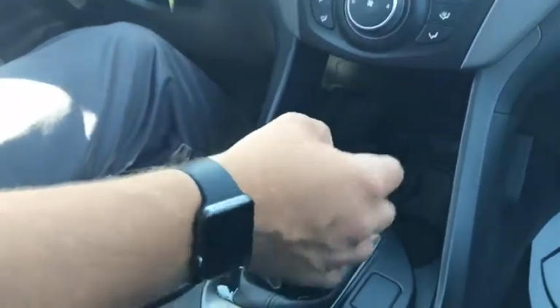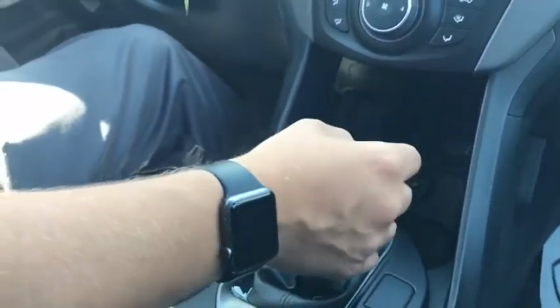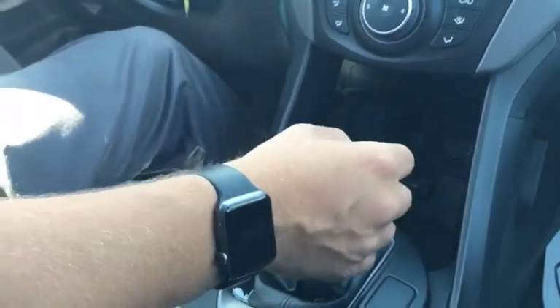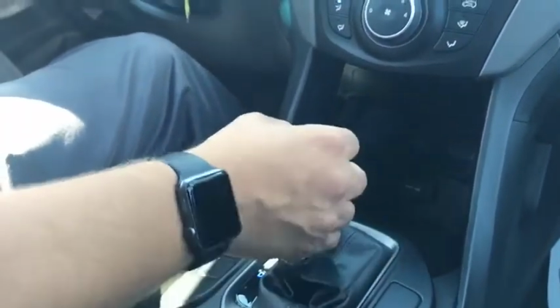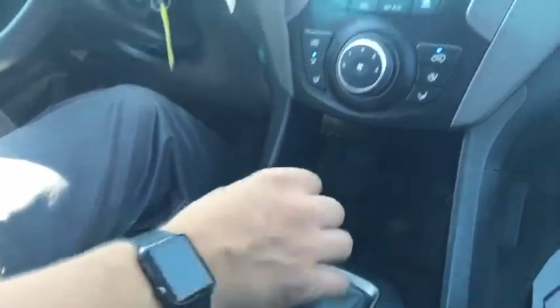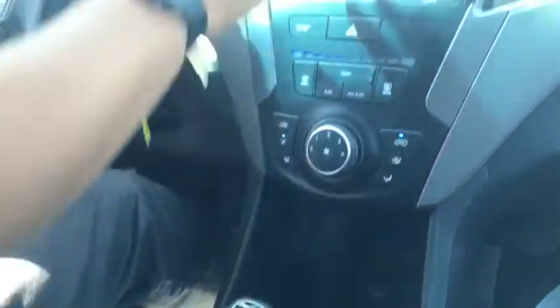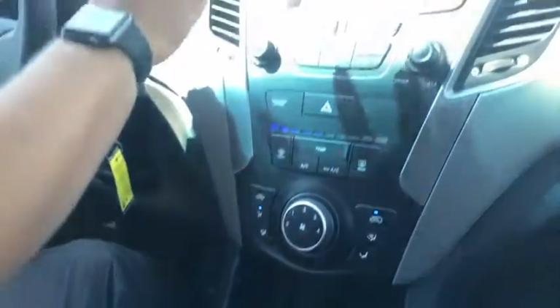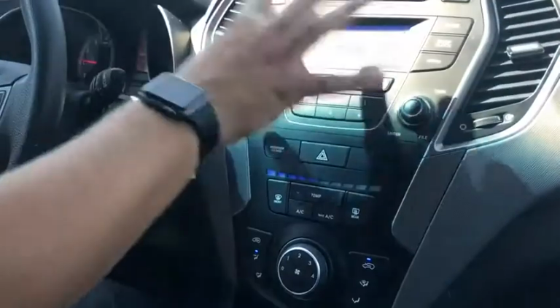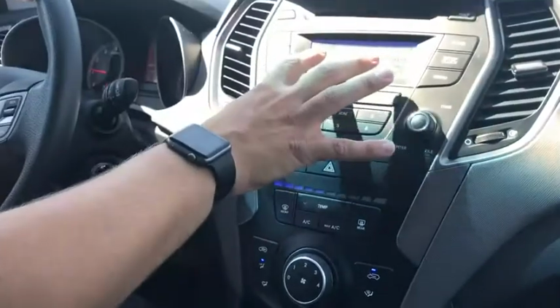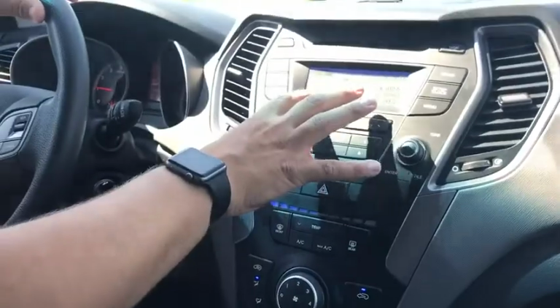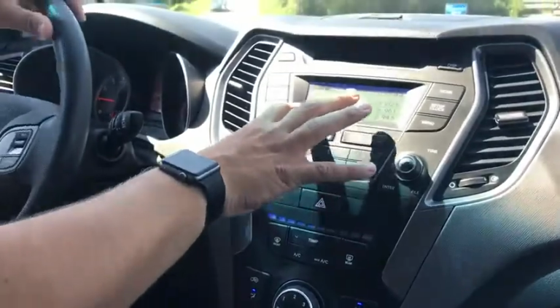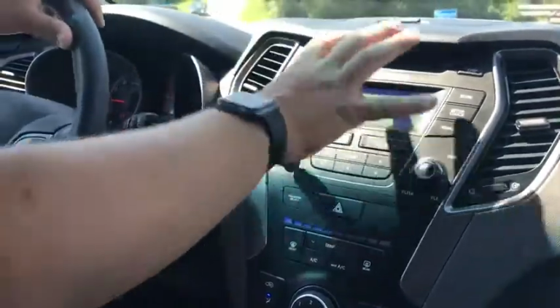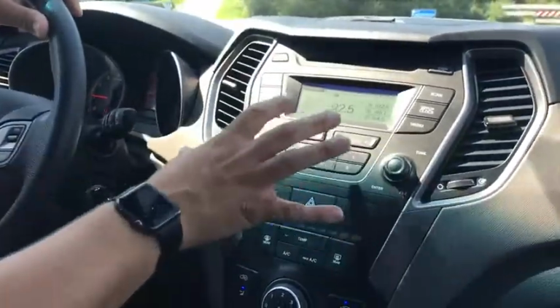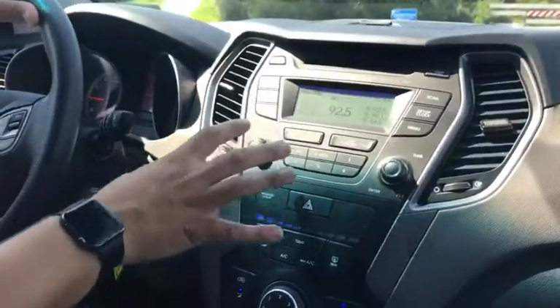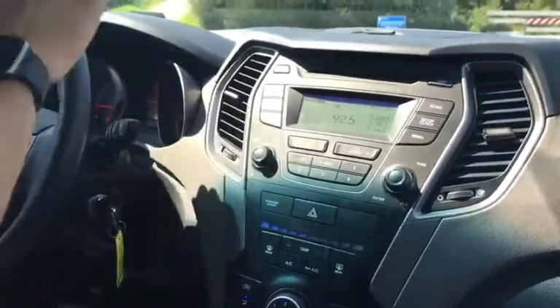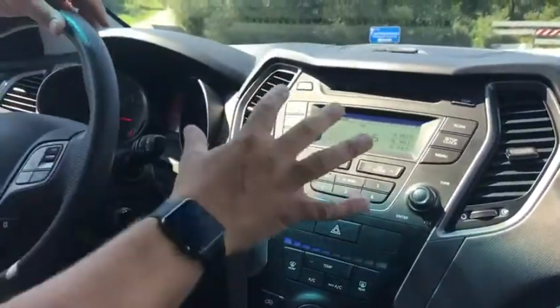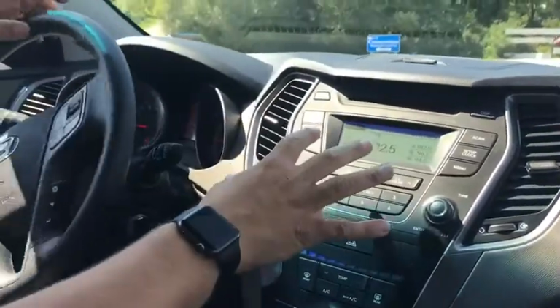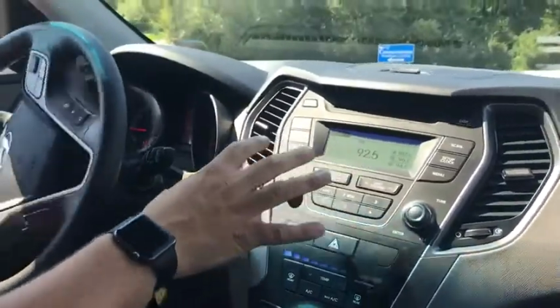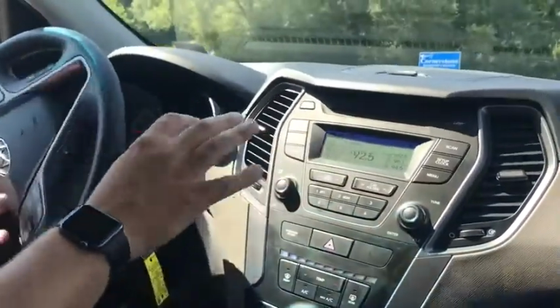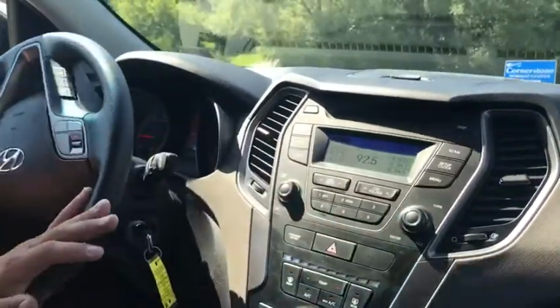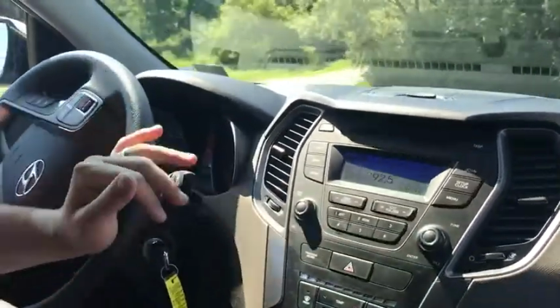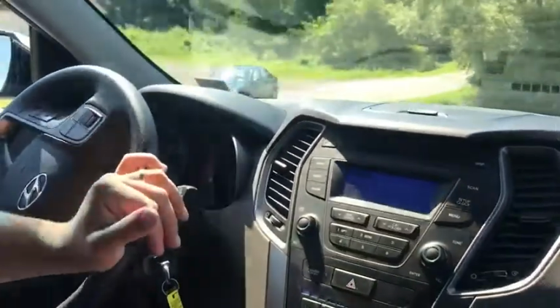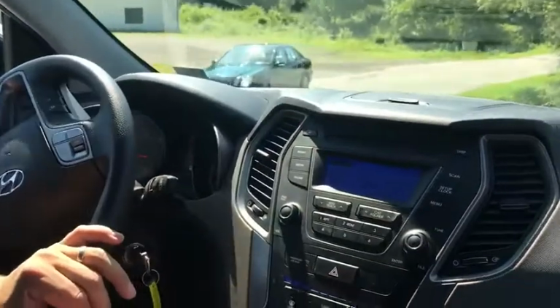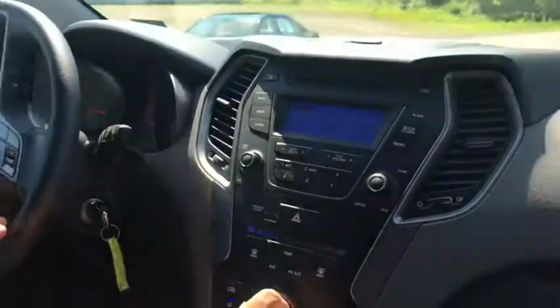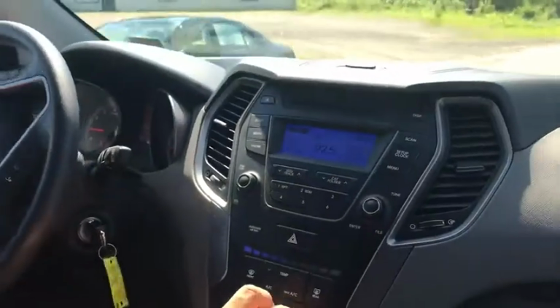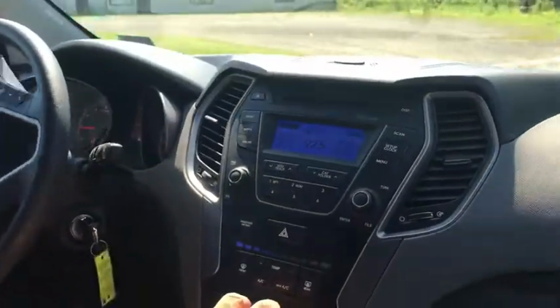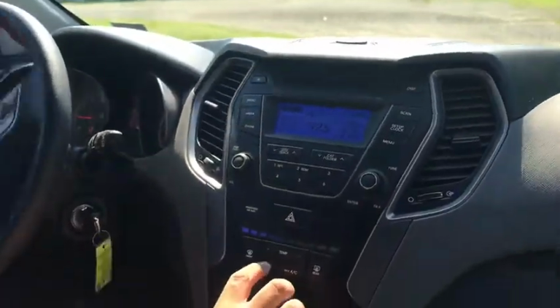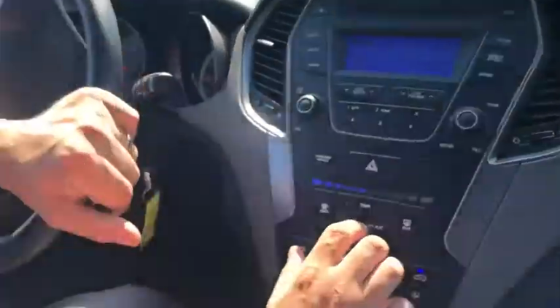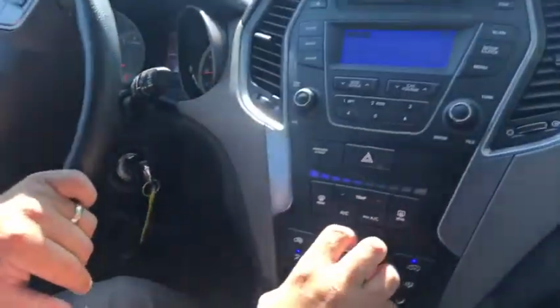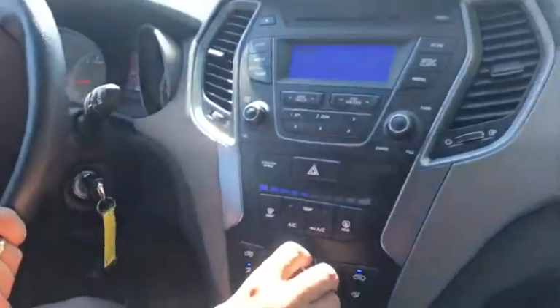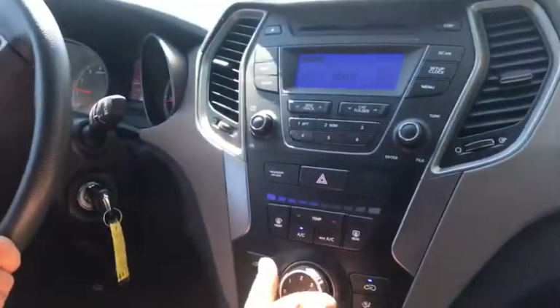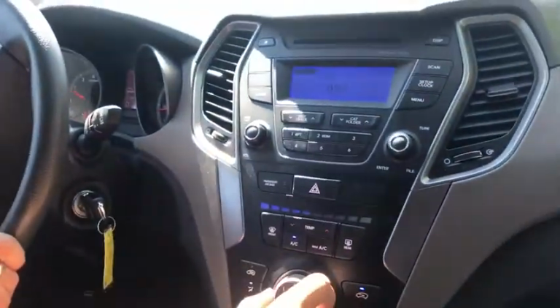Sport shifting — that's really, really cool. You've got a nice radio system audio interface up here with Sirius XM, AM, FM. It's getting a little warm in here; we need to turn that AC up because the AC works phenomenal.